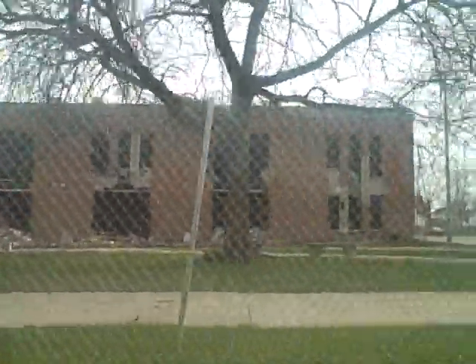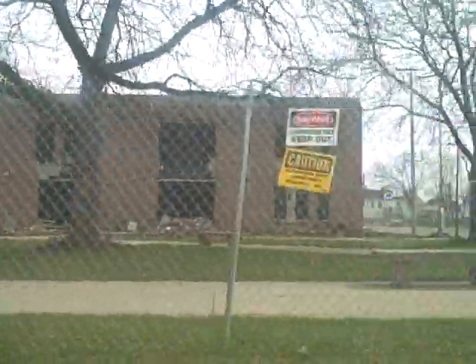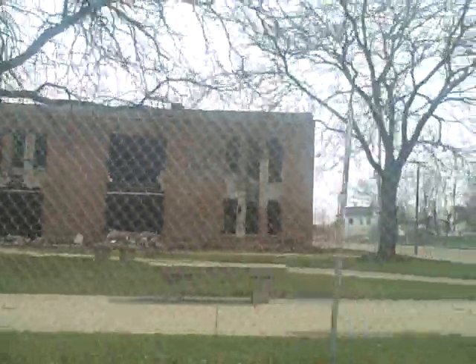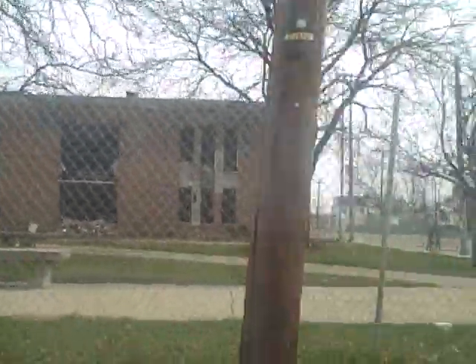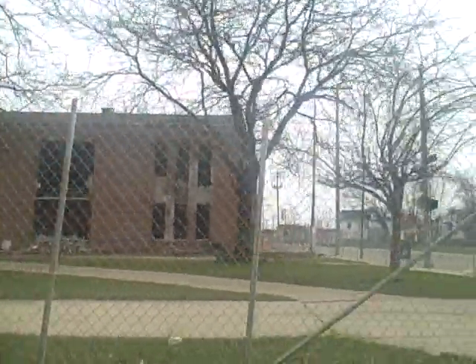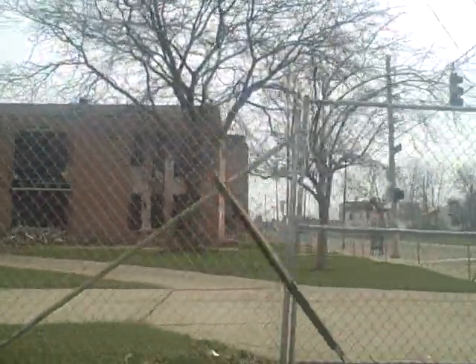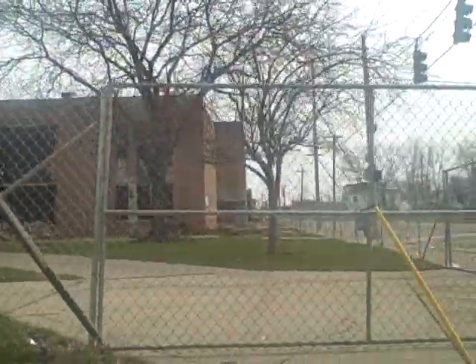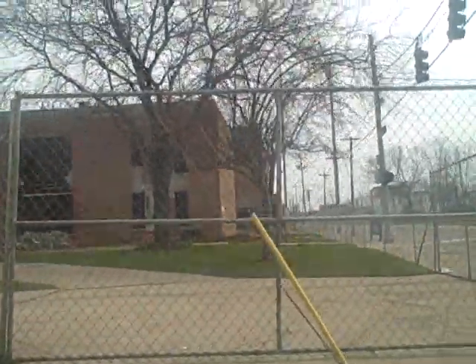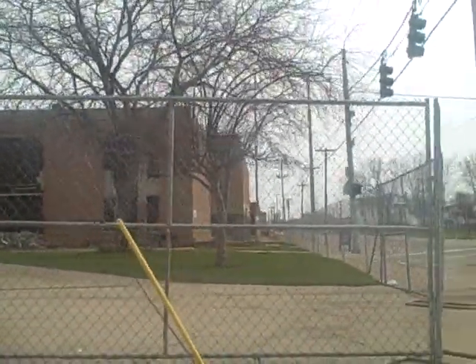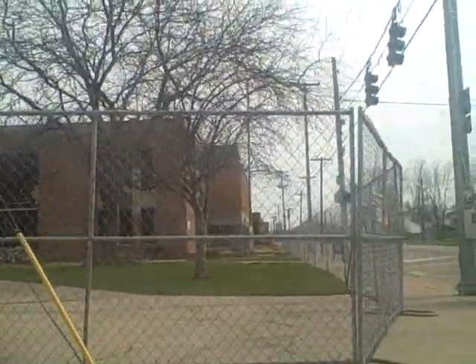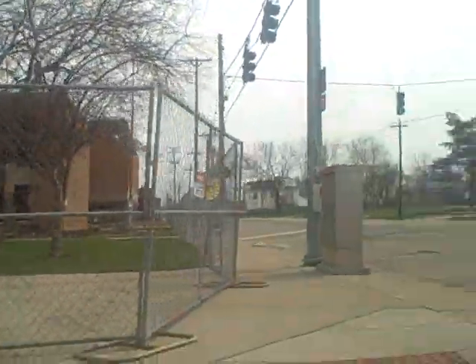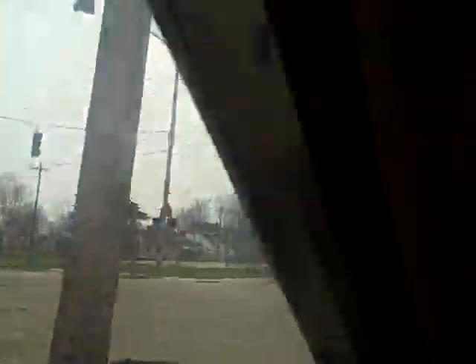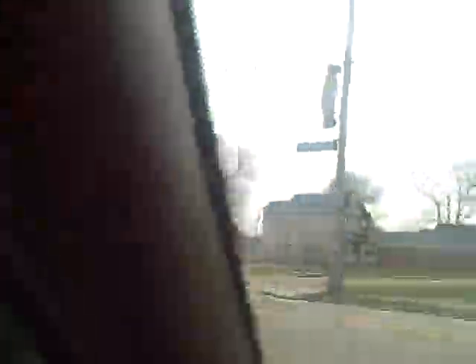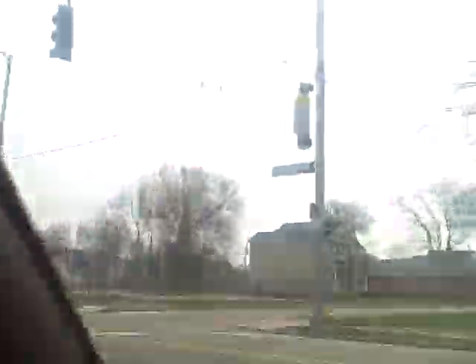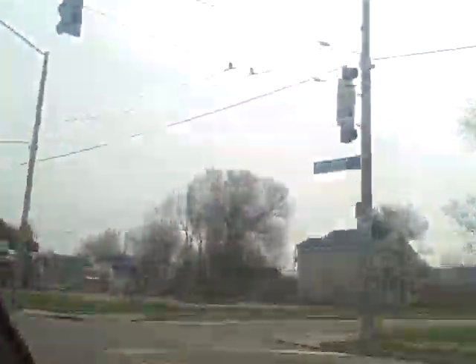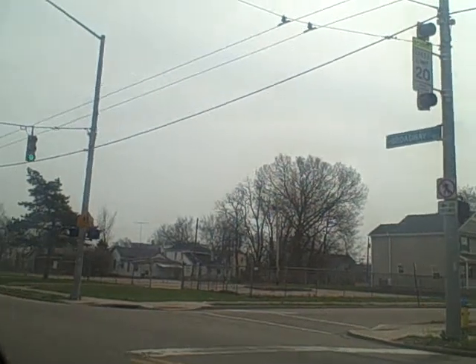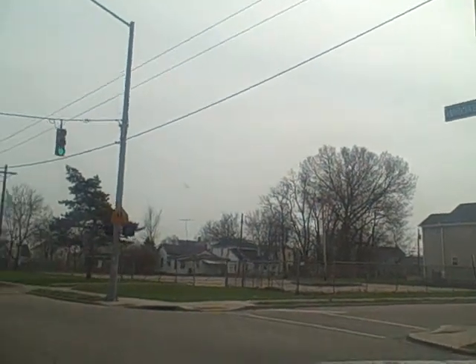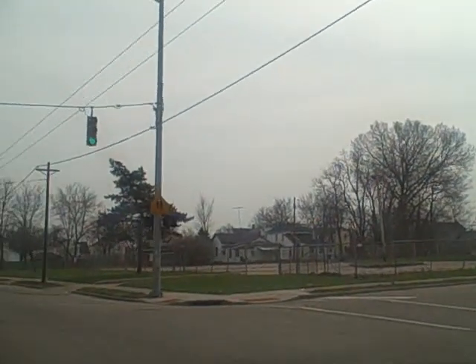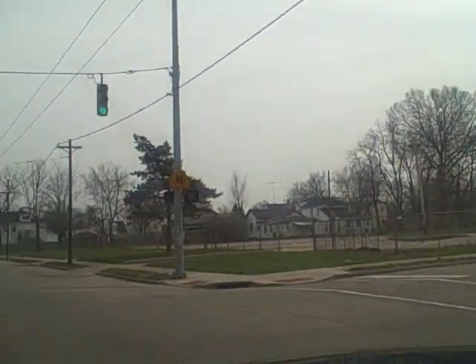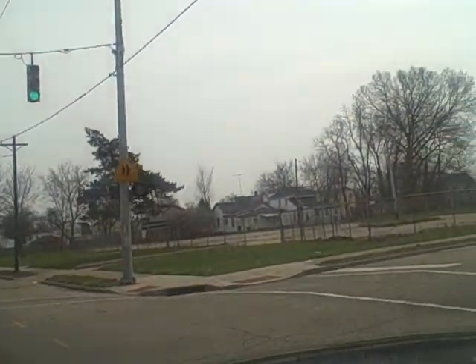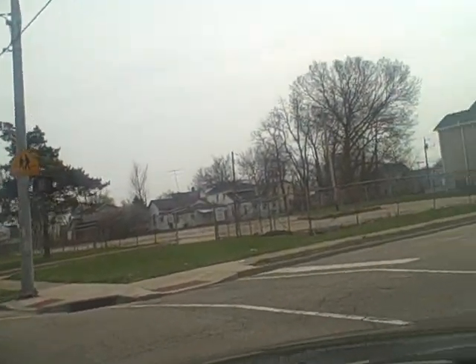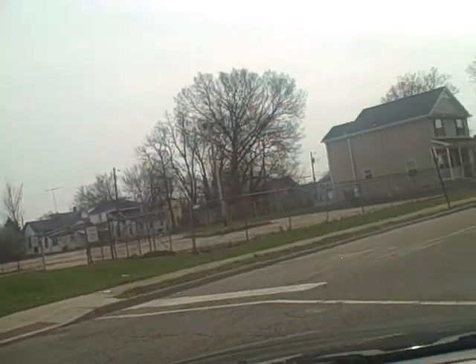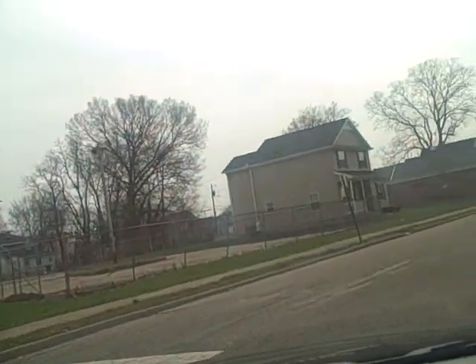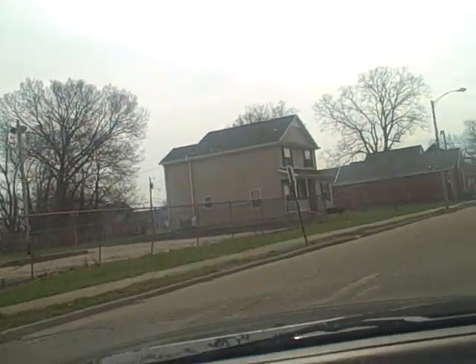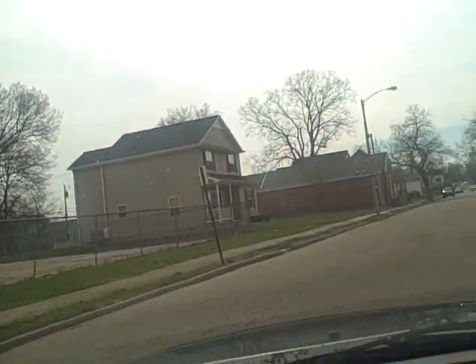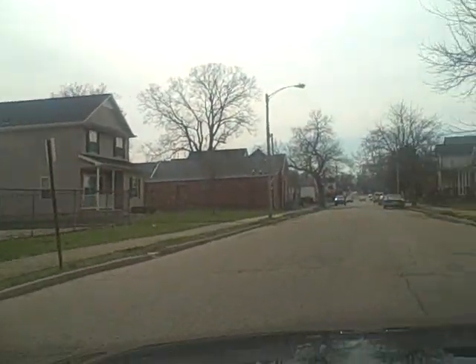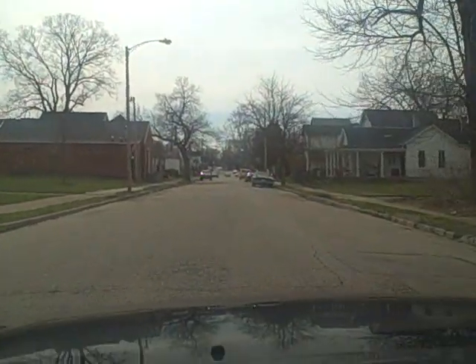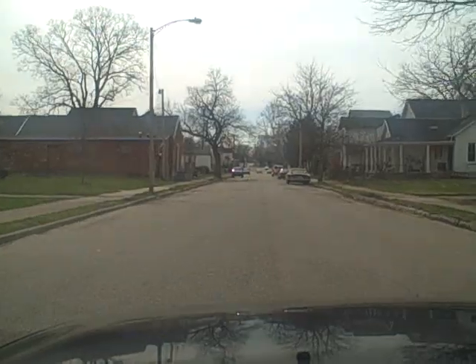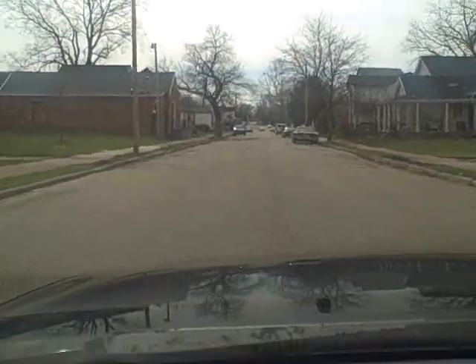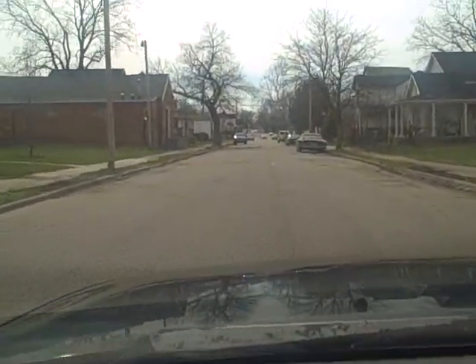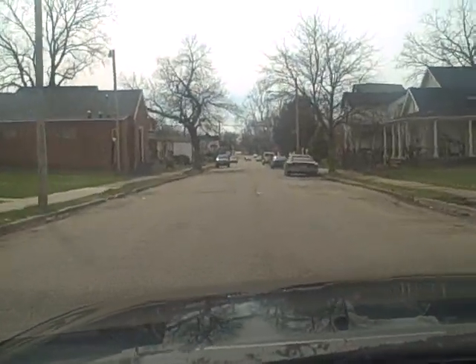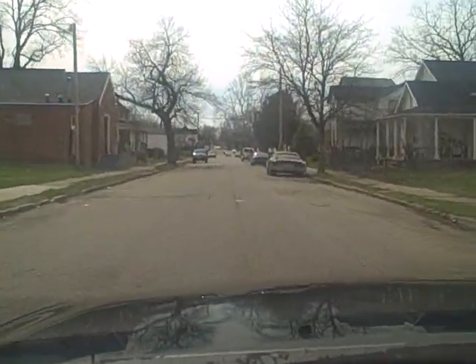This is the former Edison Elementary School. We're on Broadway Street, and we're going to make a veer right on Edison Avenue.